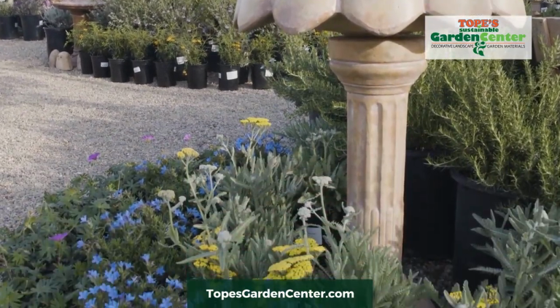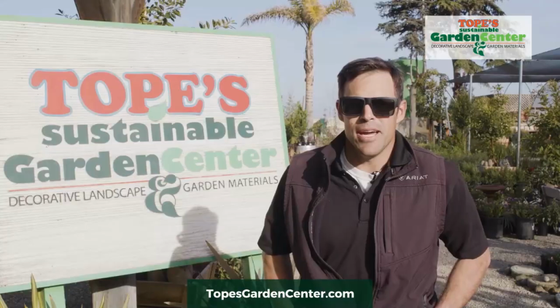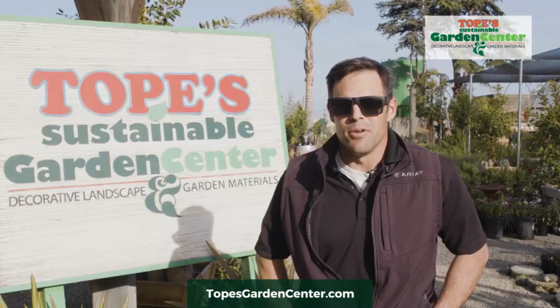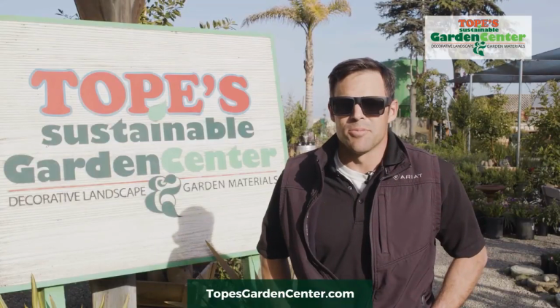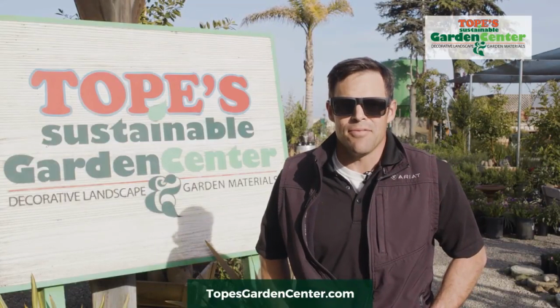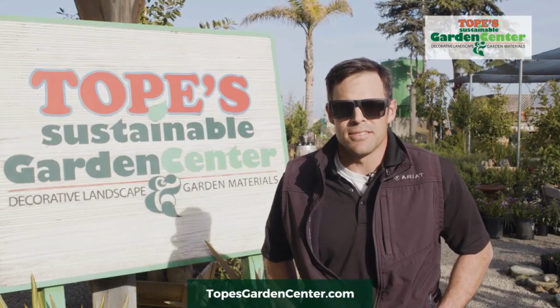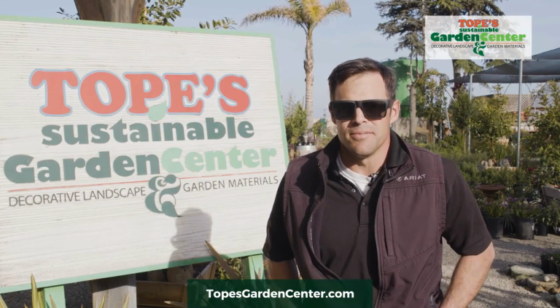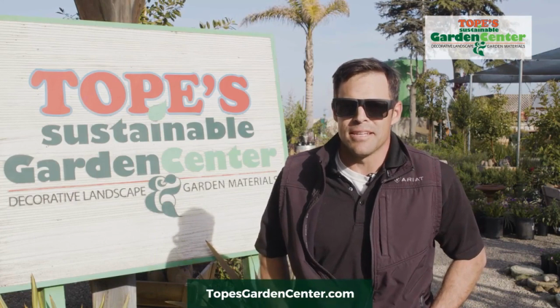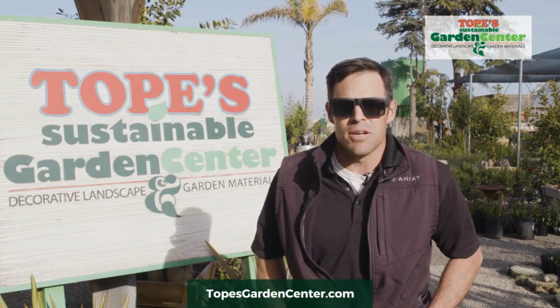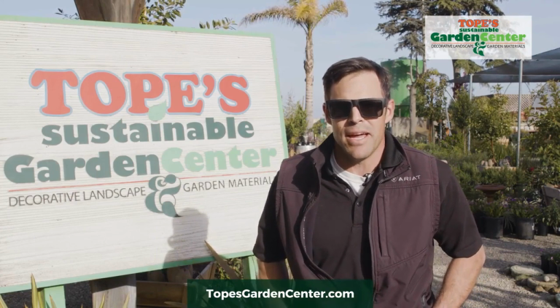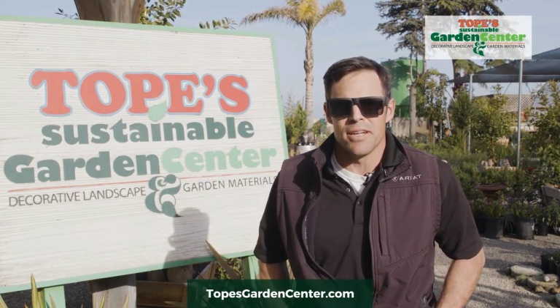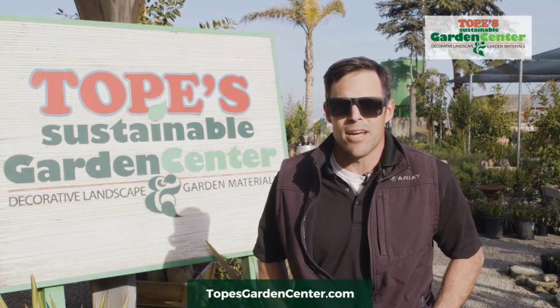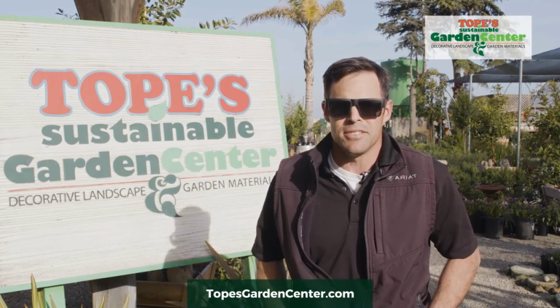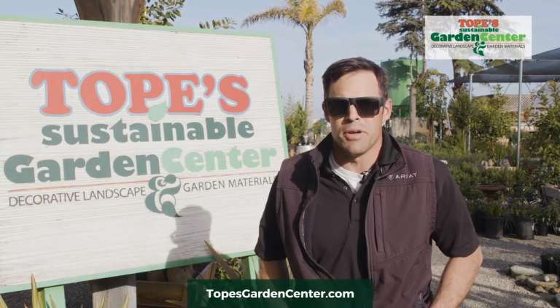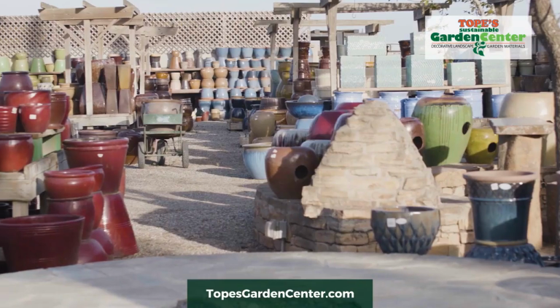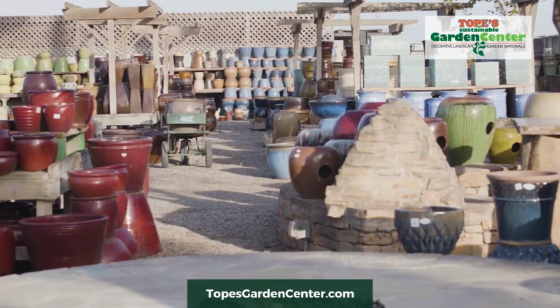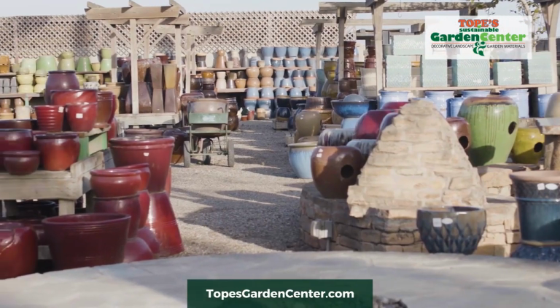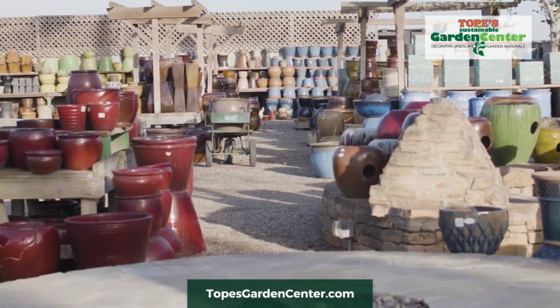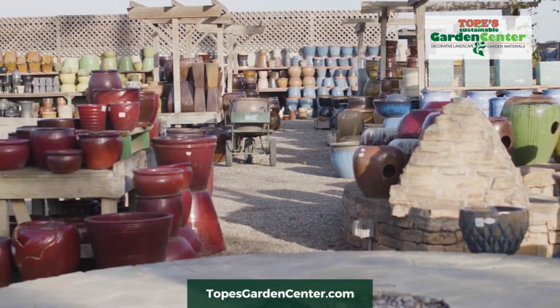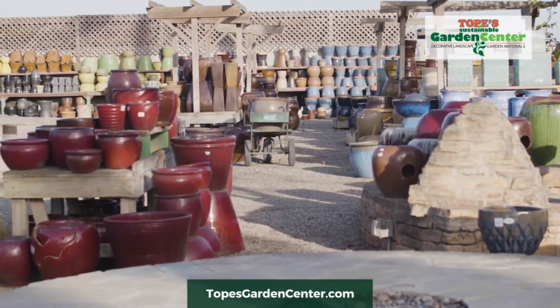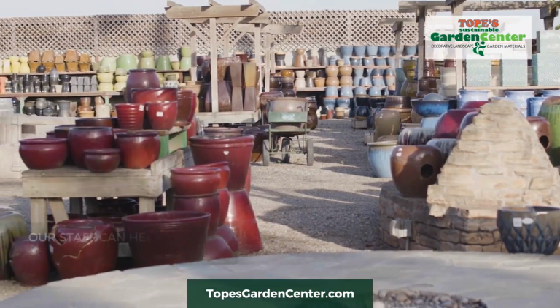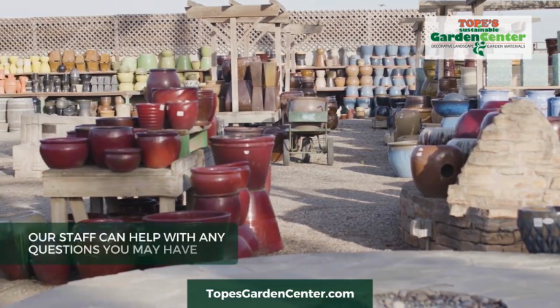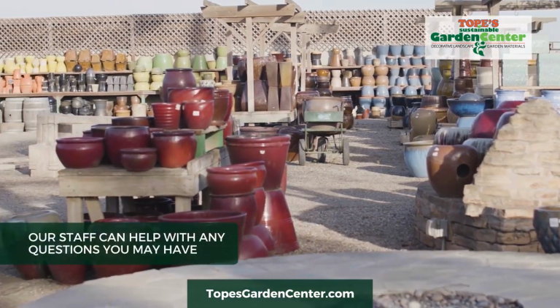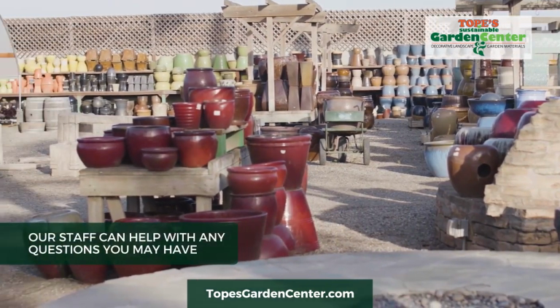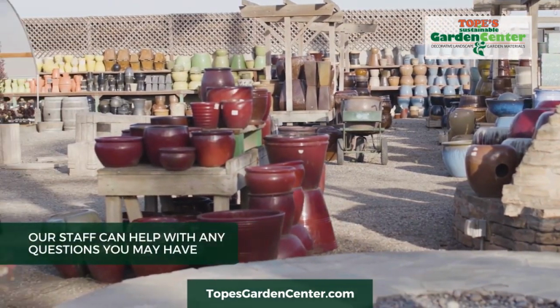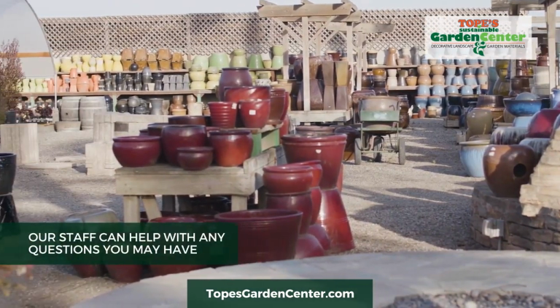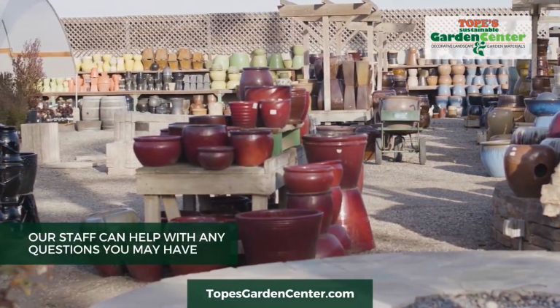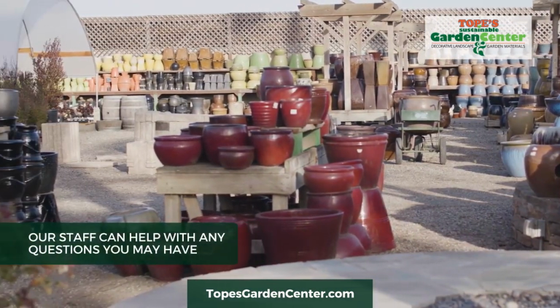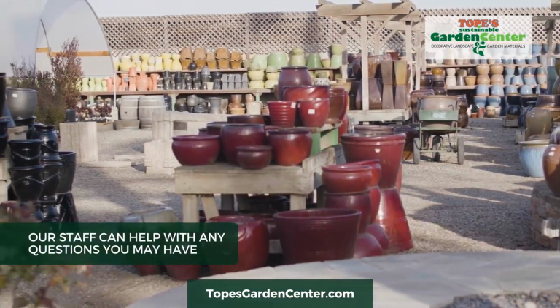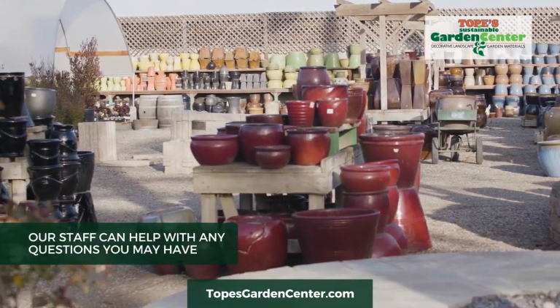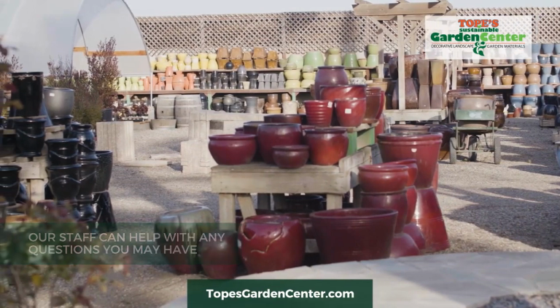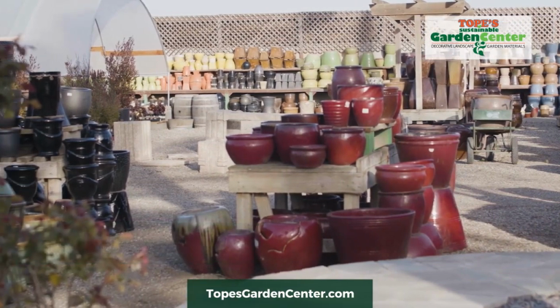We have a really knowledgeable staff that is going to answer any questions you have and give you recommendations and pointers. We have staff knowledgeable just with plants — that's their specialty. We have staff knowledgeable just with the hardscapes, the pavers, and the stone — that's their specialty.